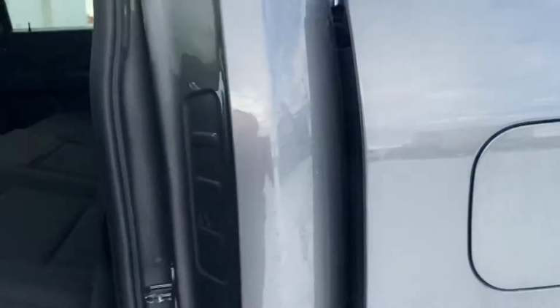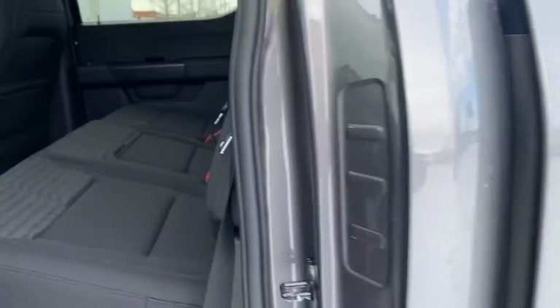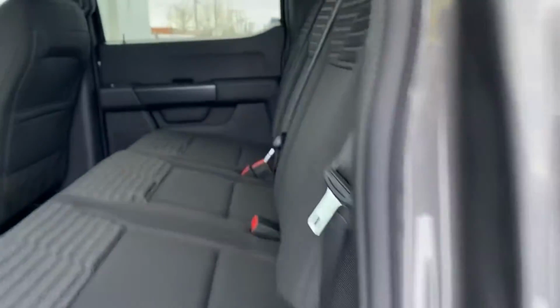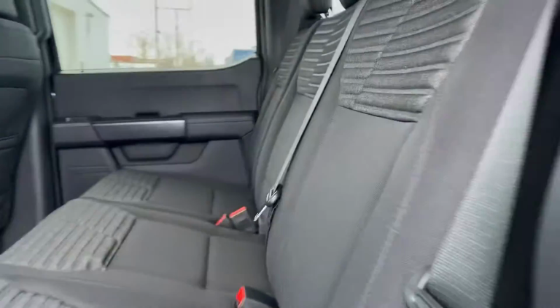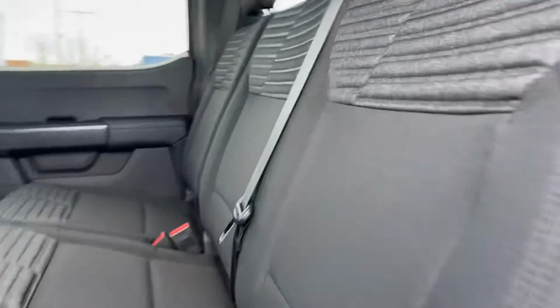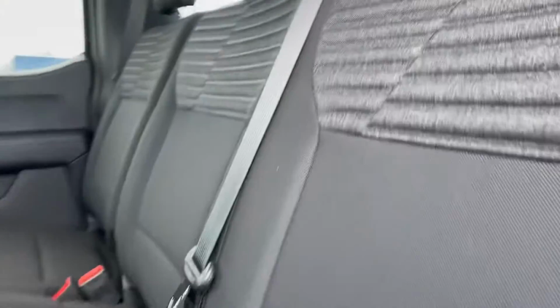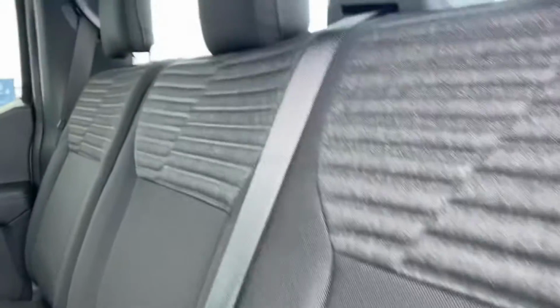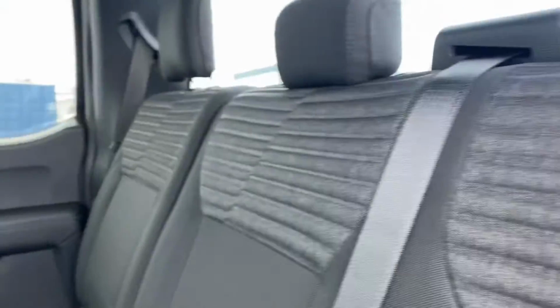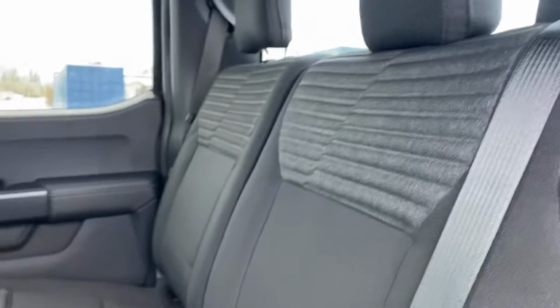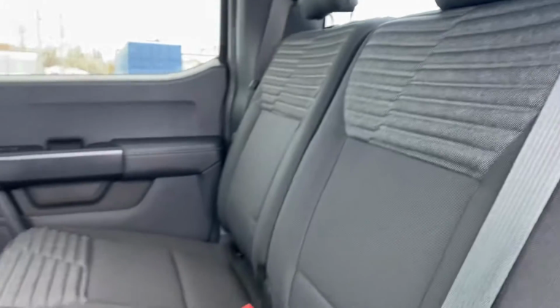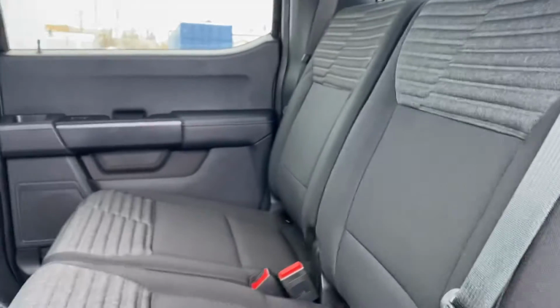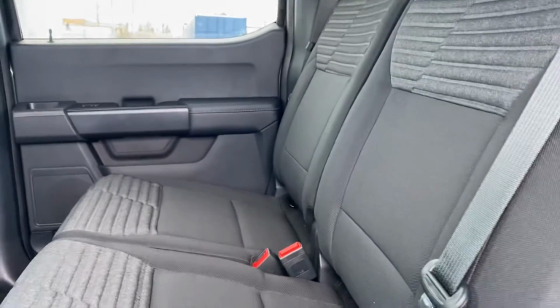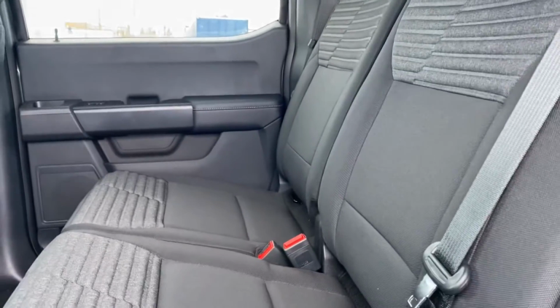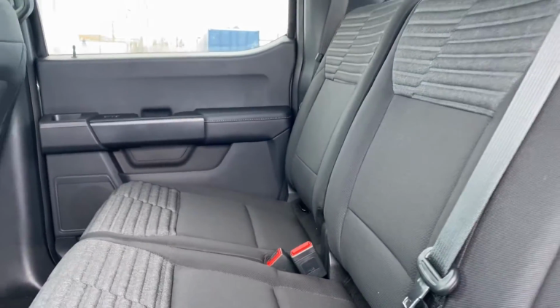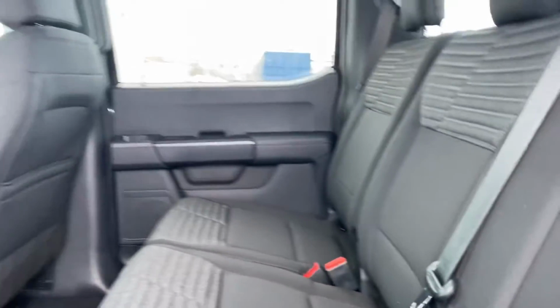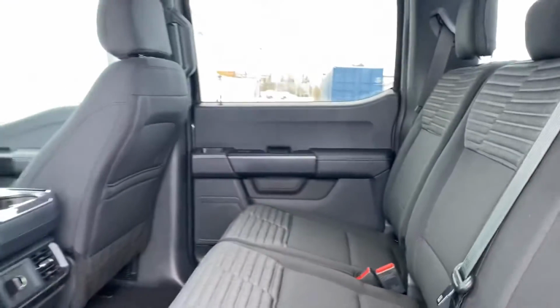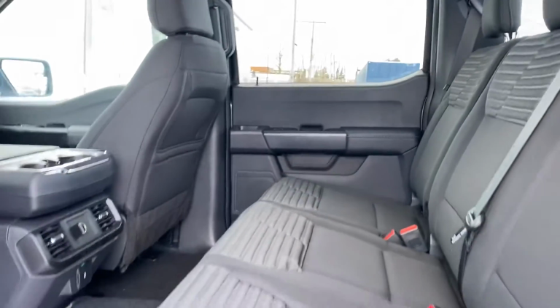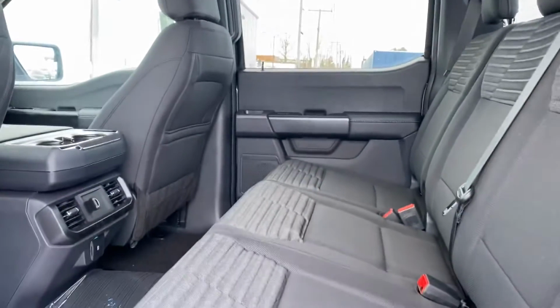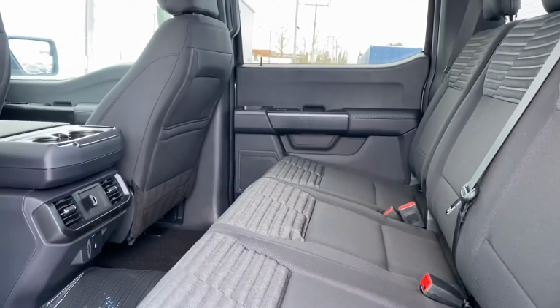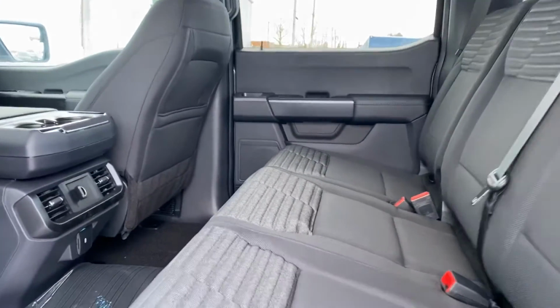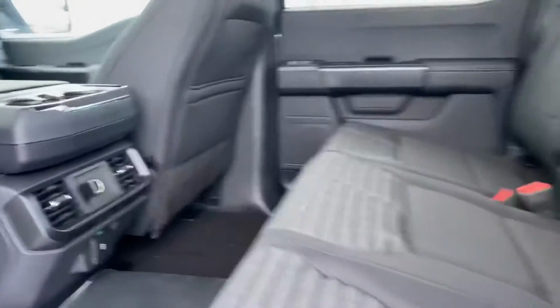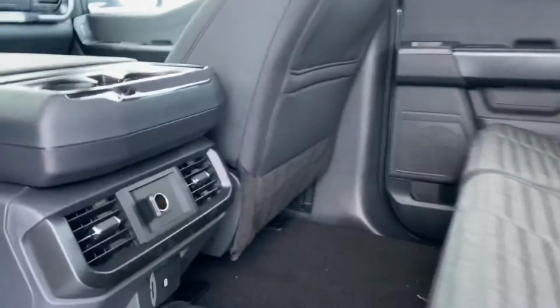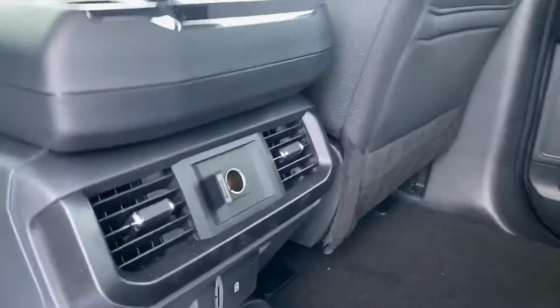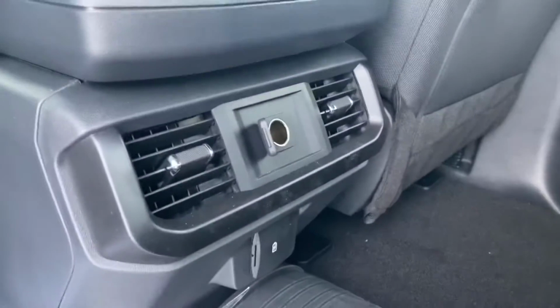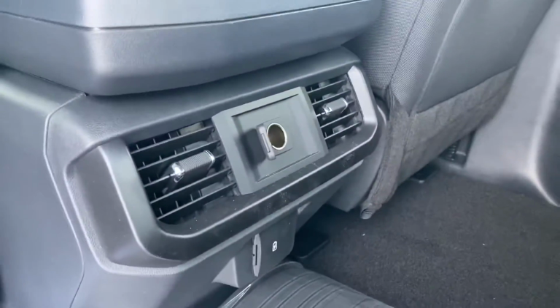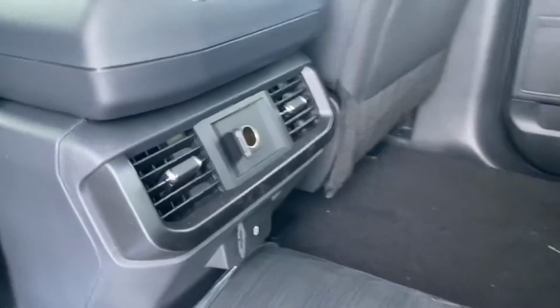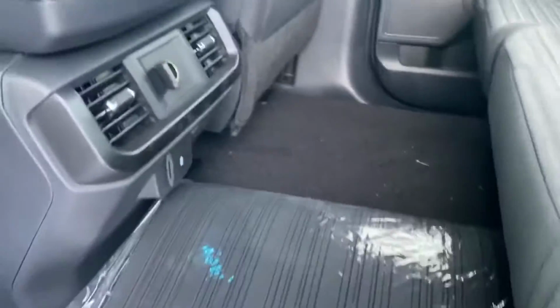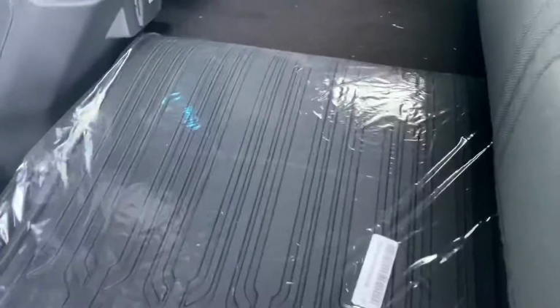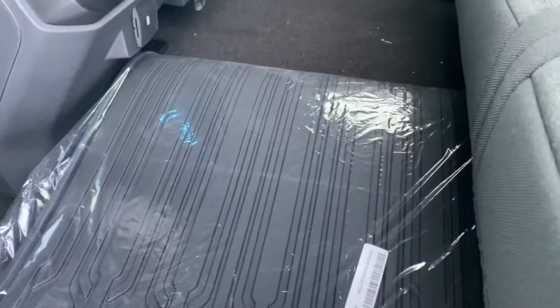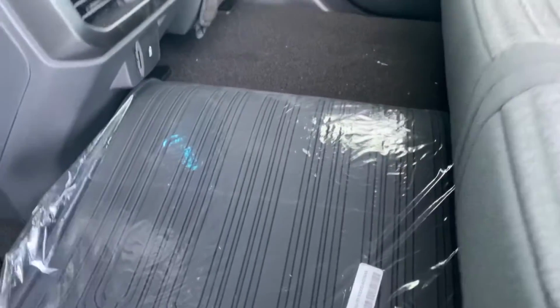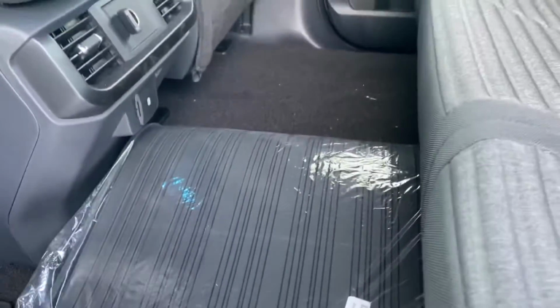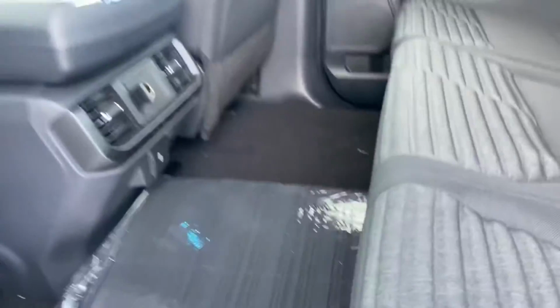In the back here we've got this nice black cloth interior — very comfortable, very roomy in here as well. We do have some power hookups there and some rubber floor mats that still need to go in.